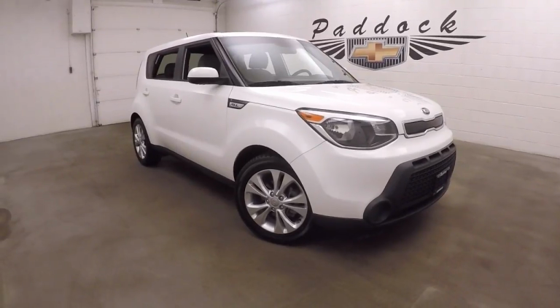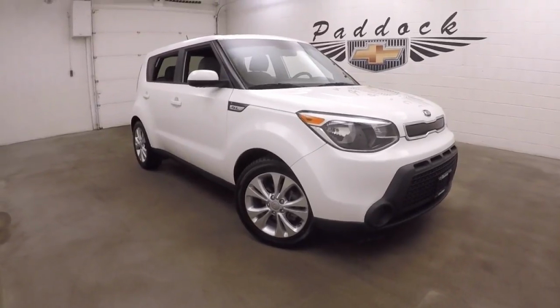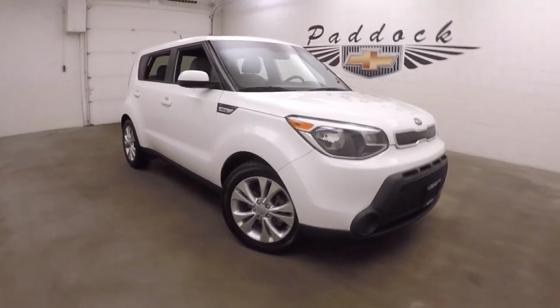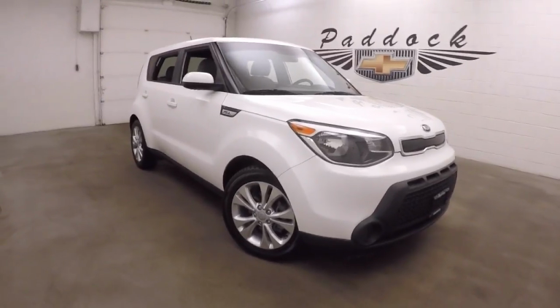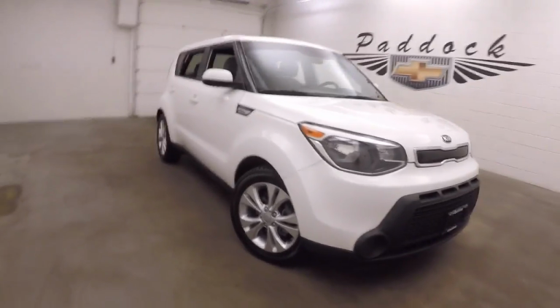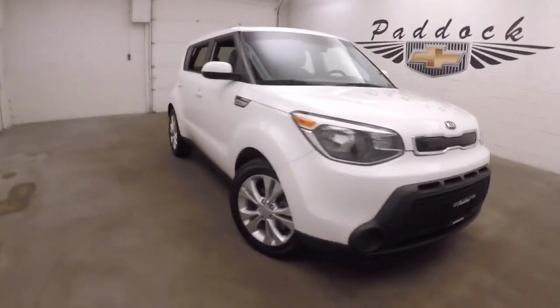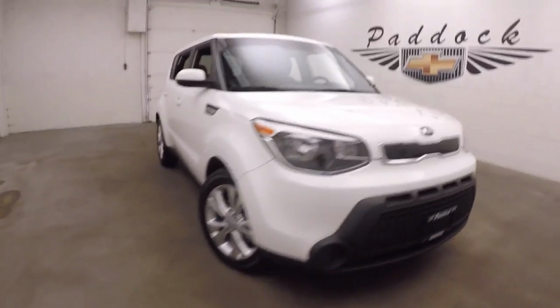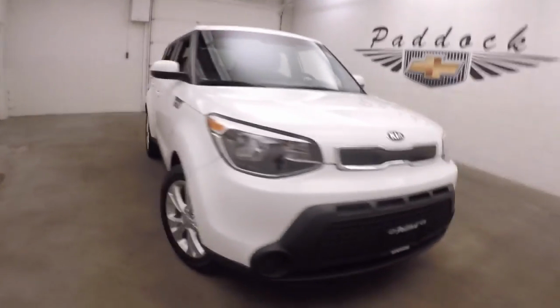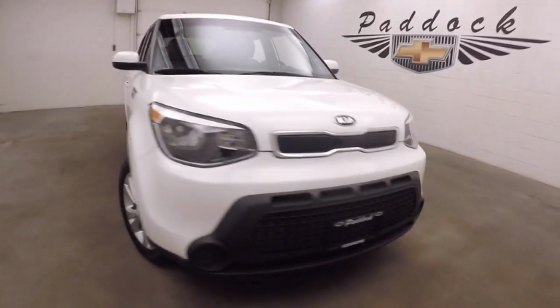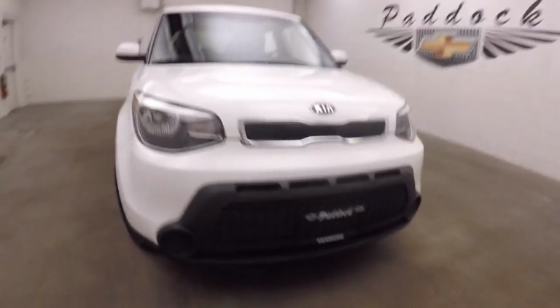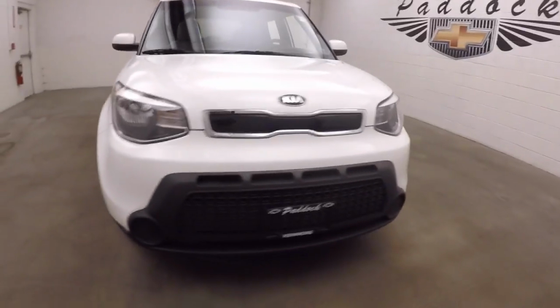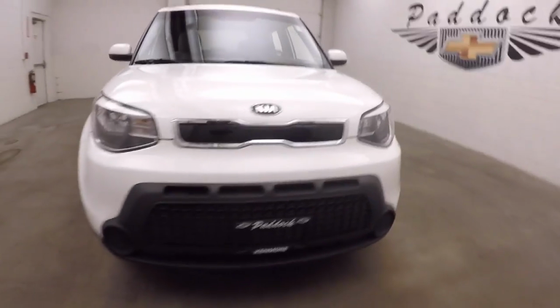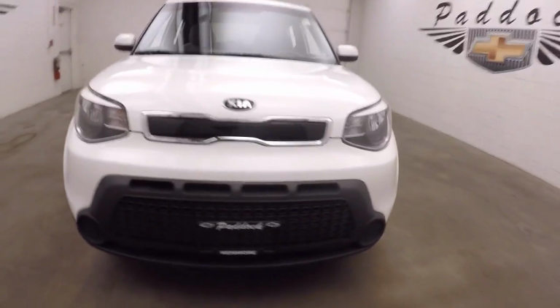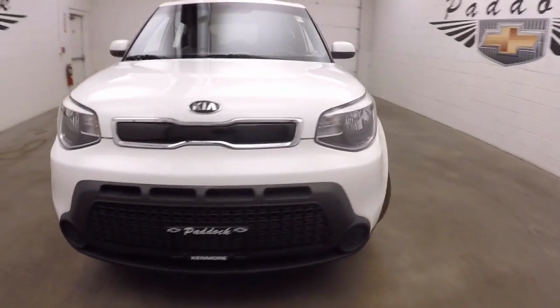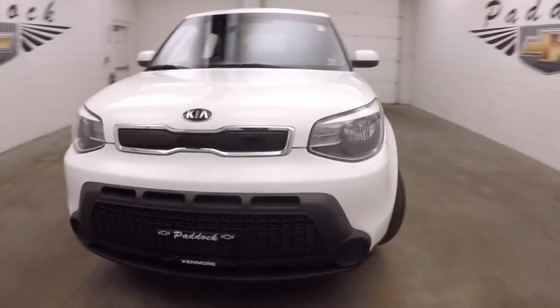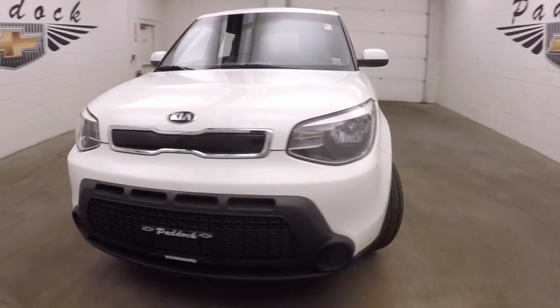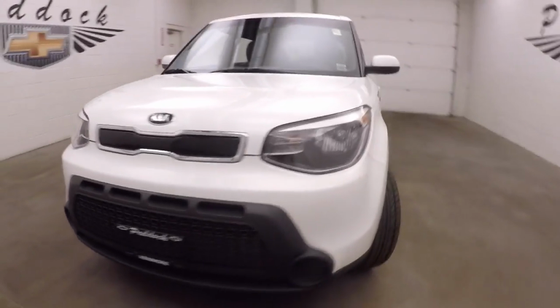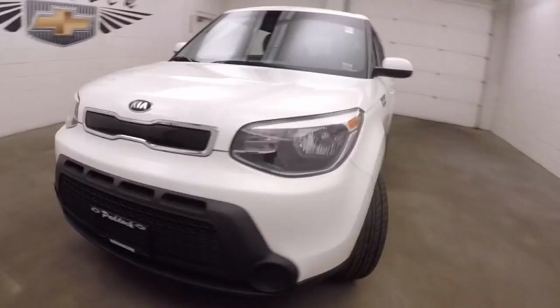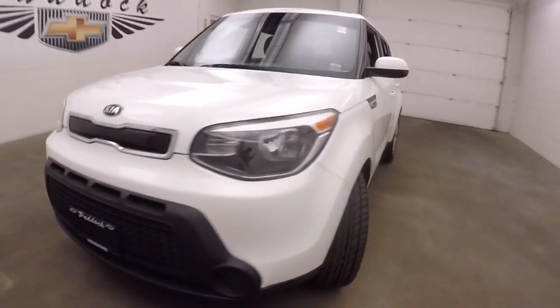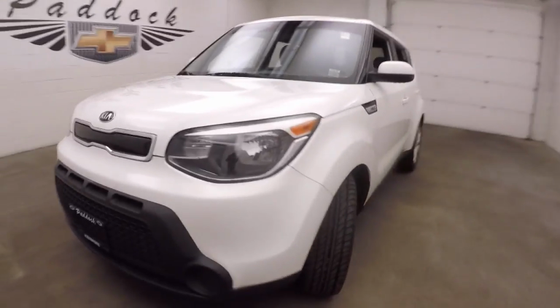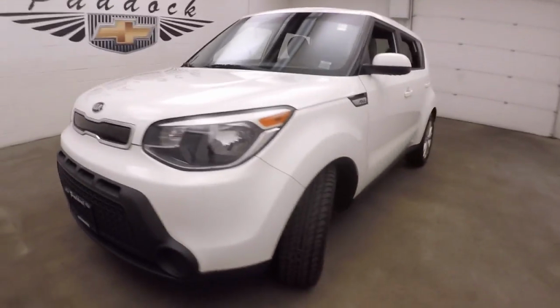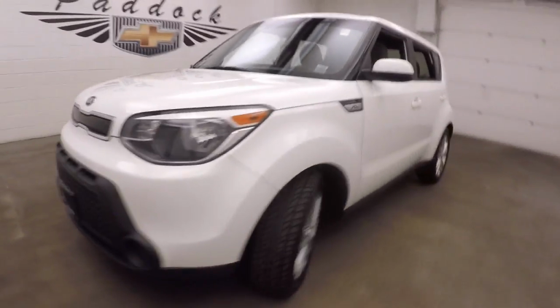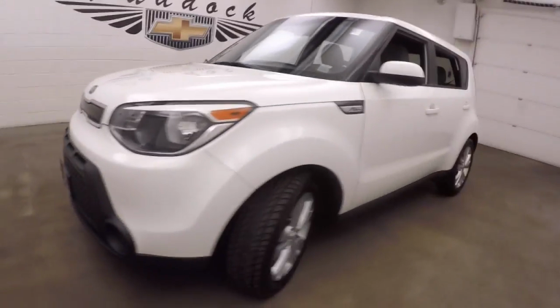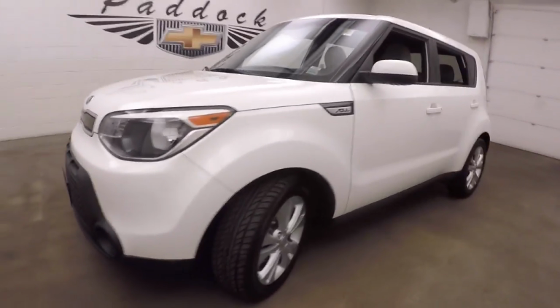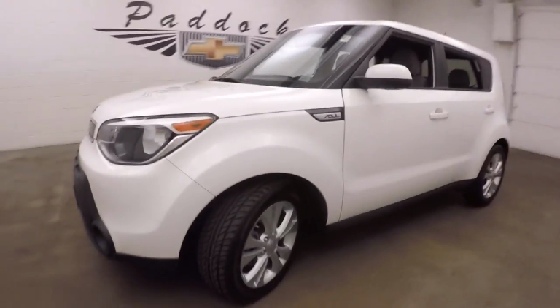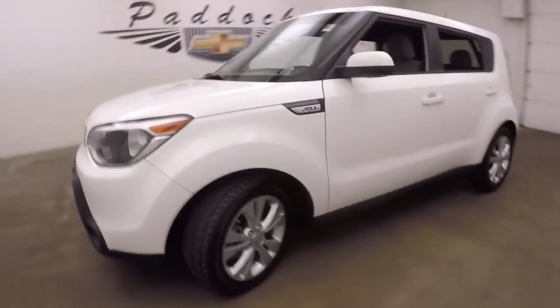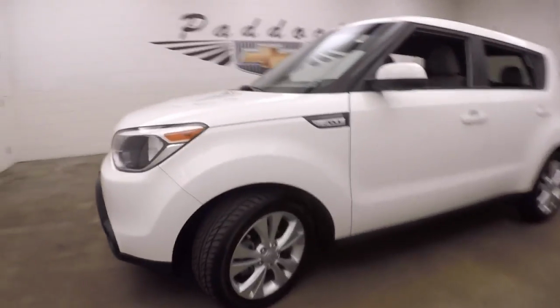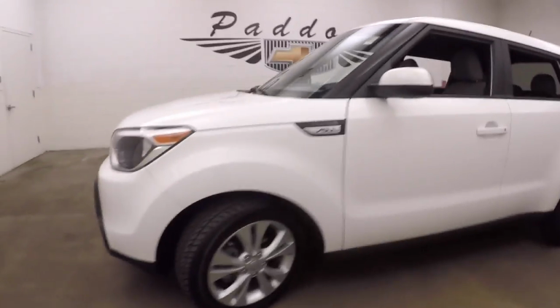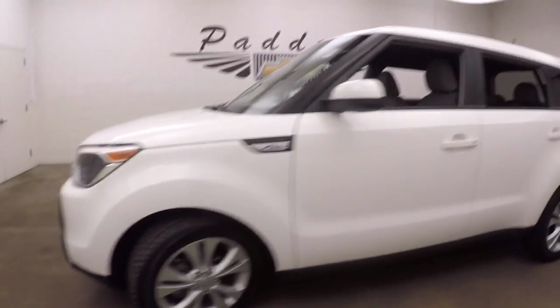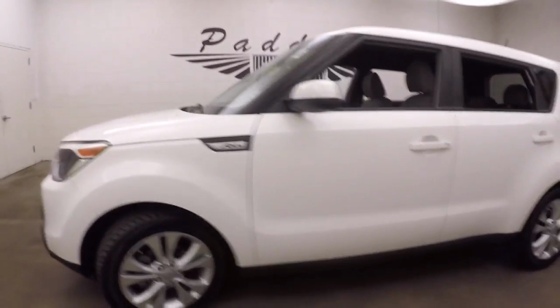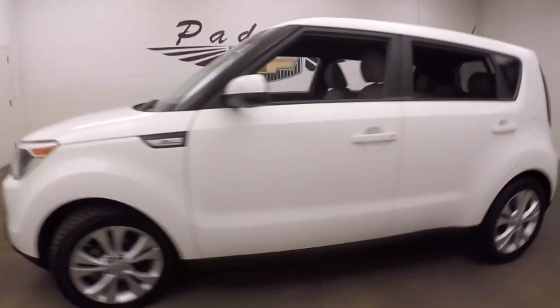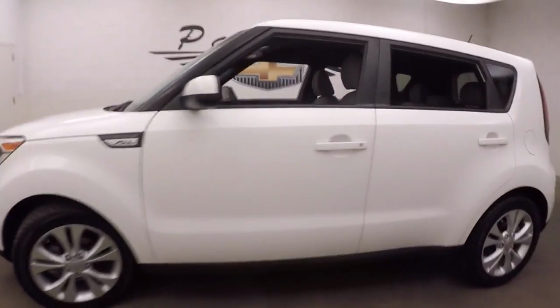It's a 2015 Kia Soul, nice white paint, nice alloy wheels, tires are pretty much brand new.